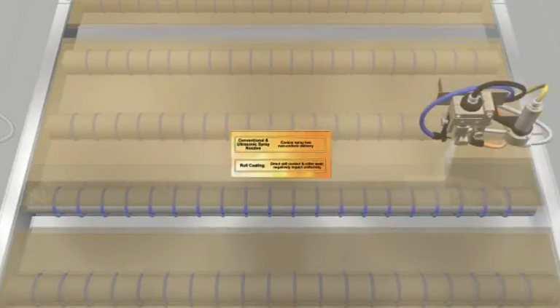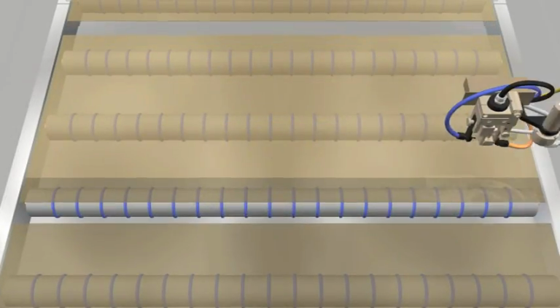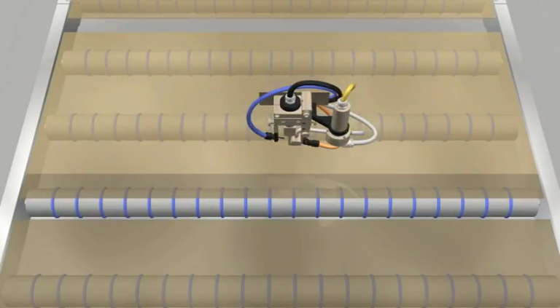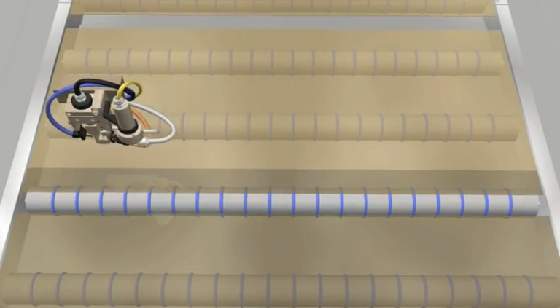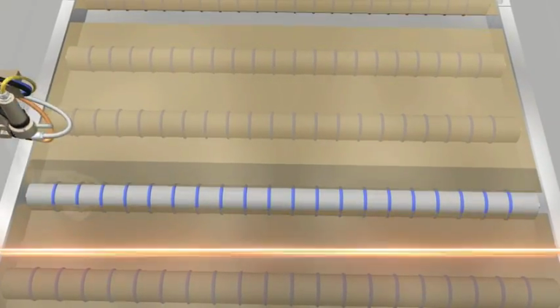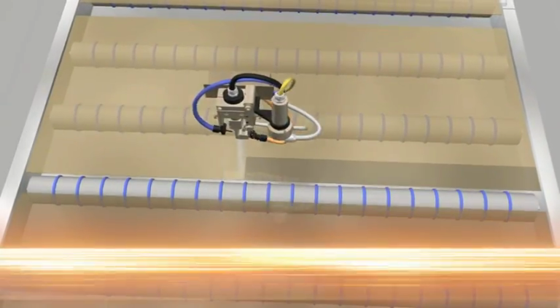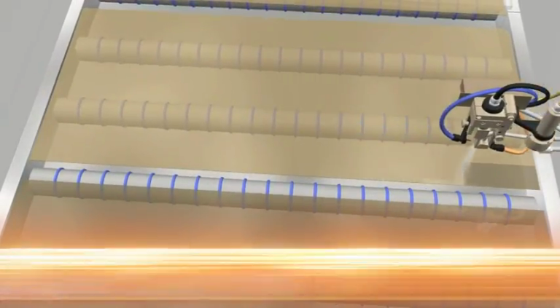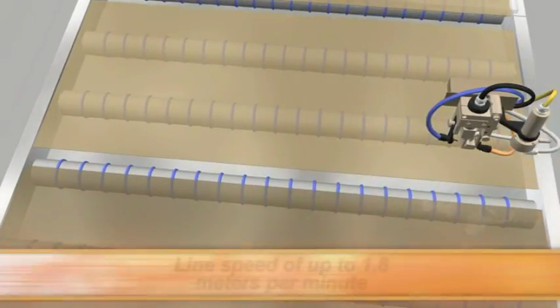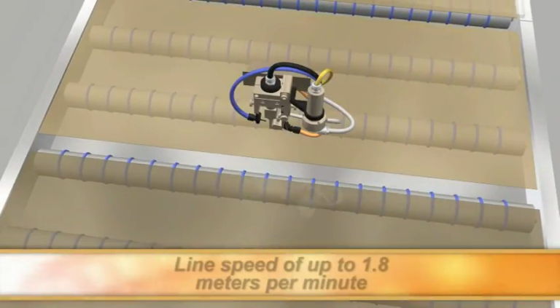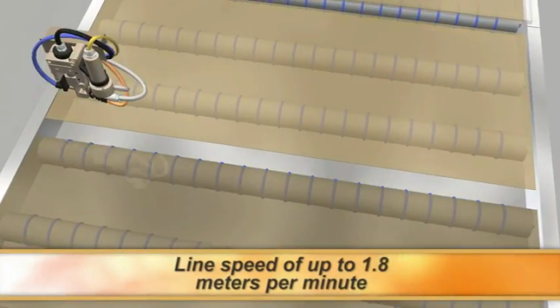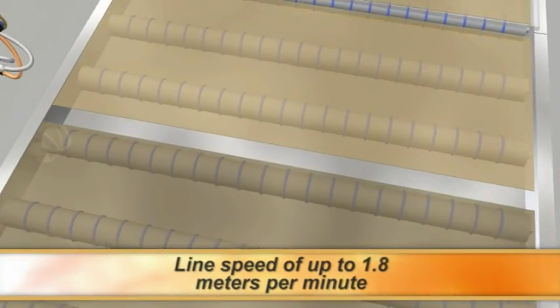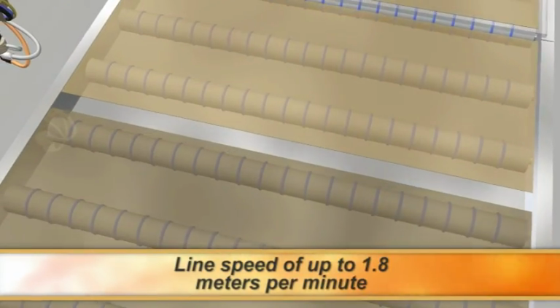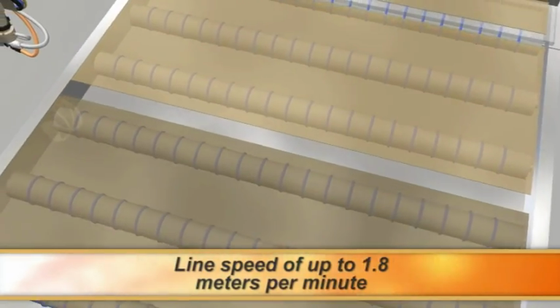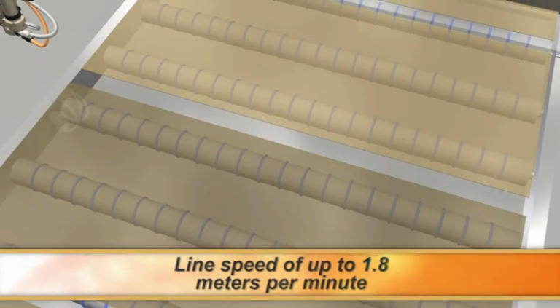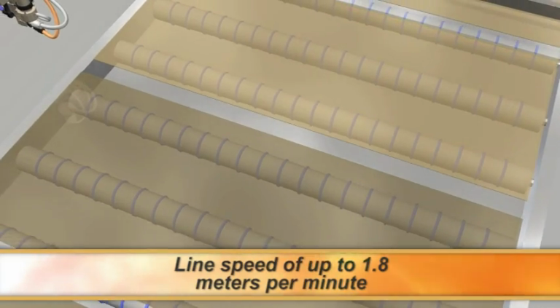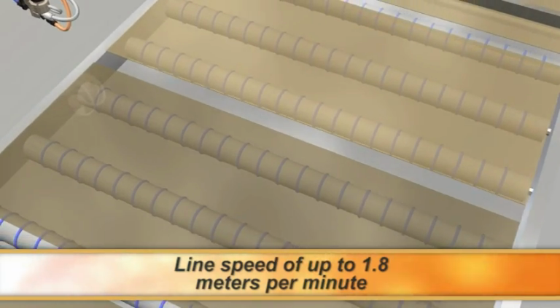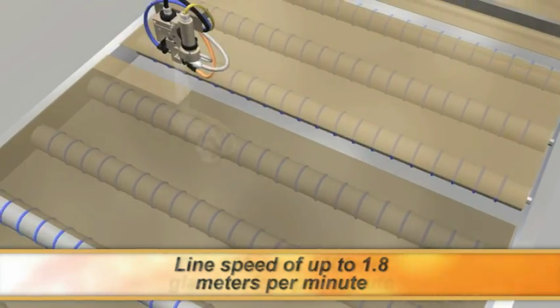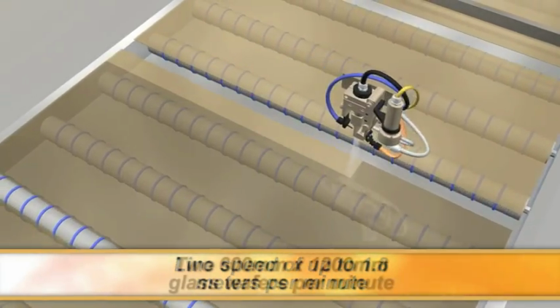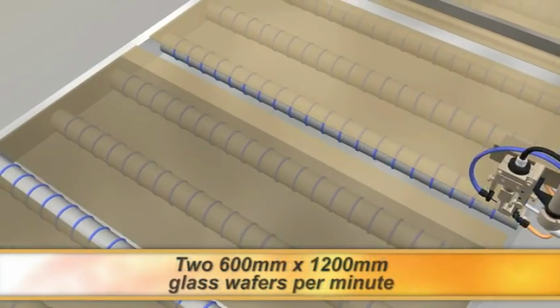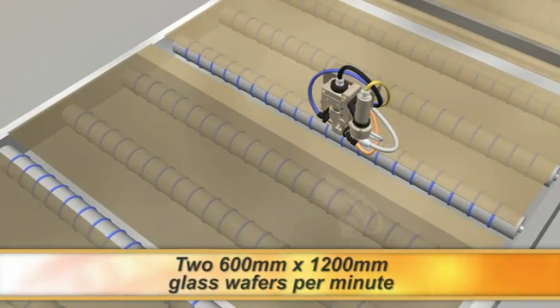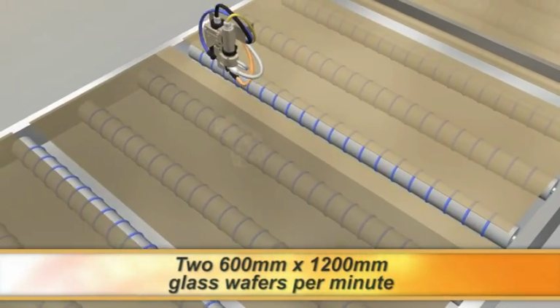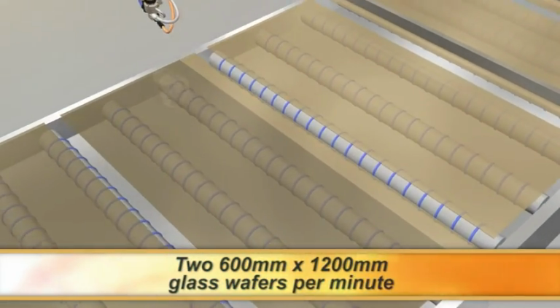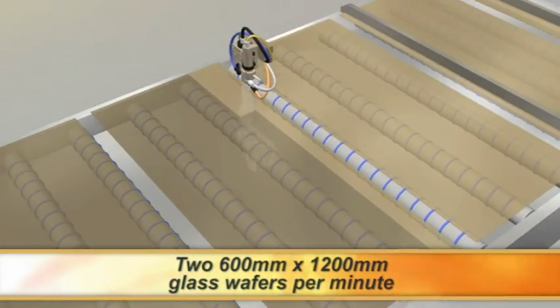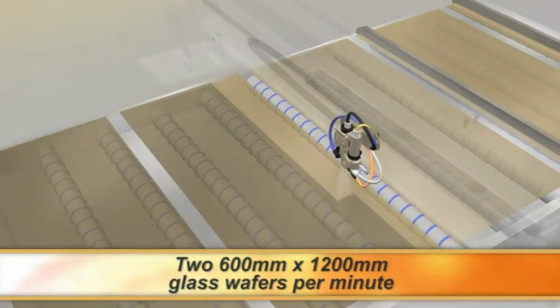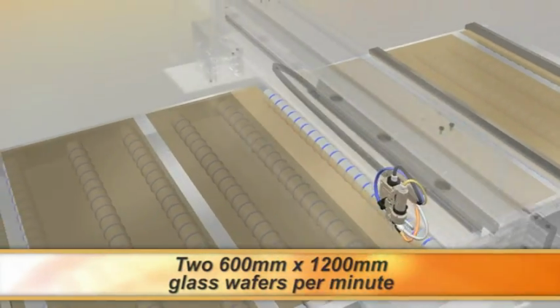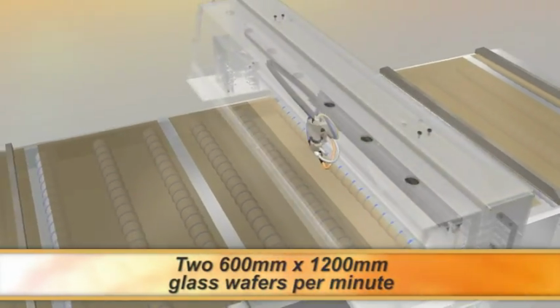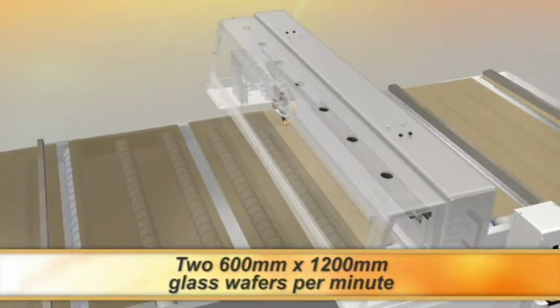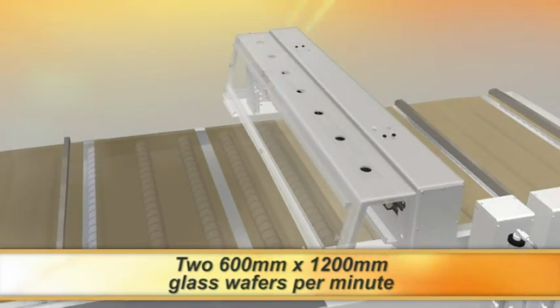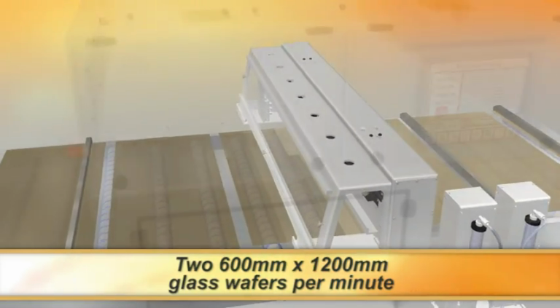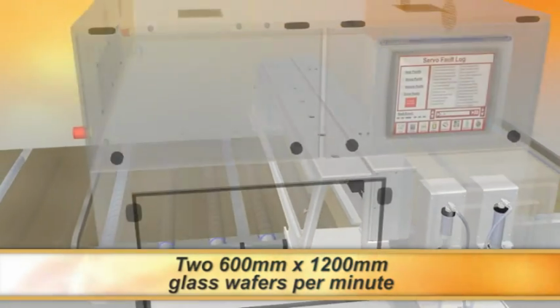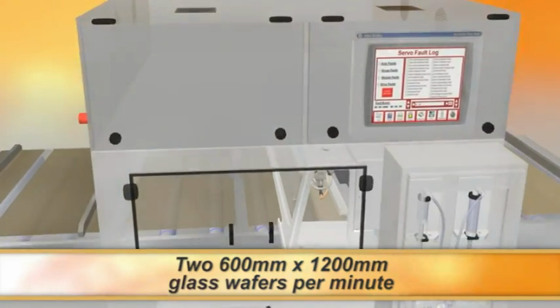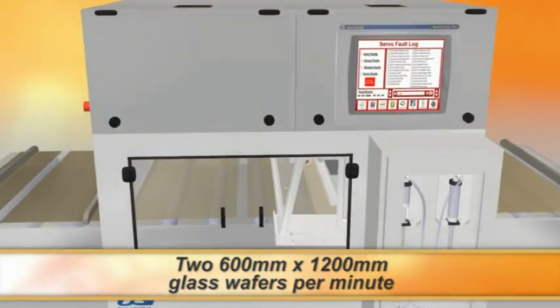With a process width of 1220 millimeters and a maximum line speed of 1.8 meters per minute, a throughput of two 600 millimeter by 1200 millimeter panels per minute is easily achievable.